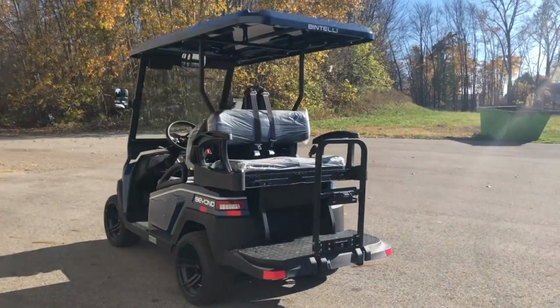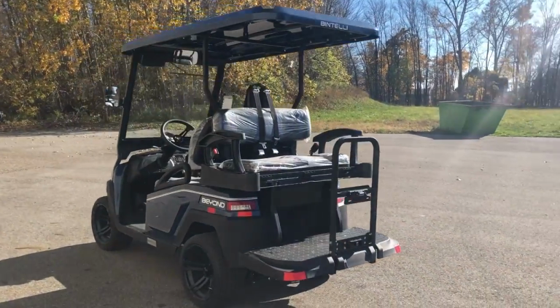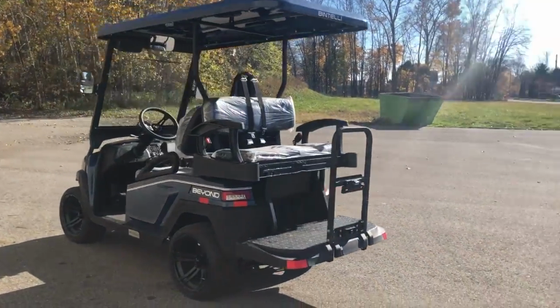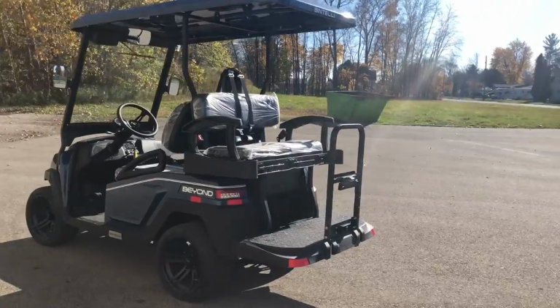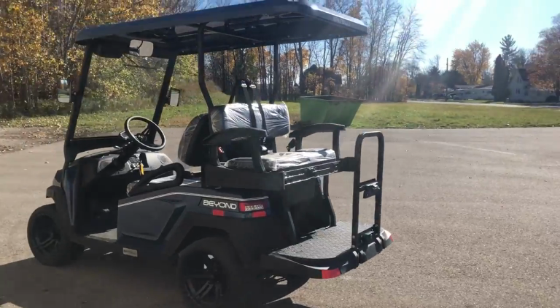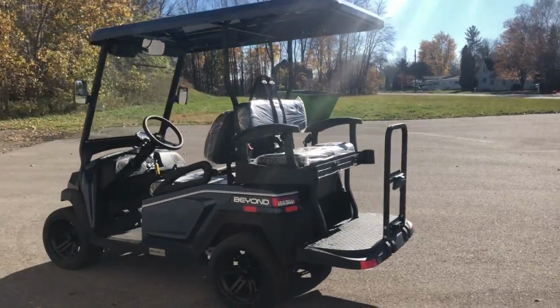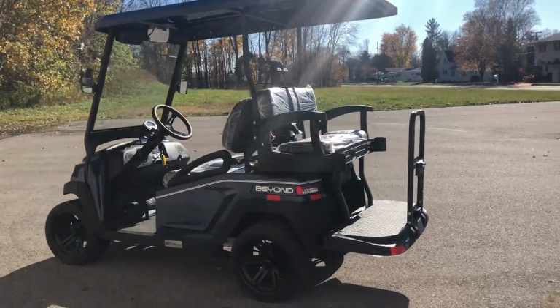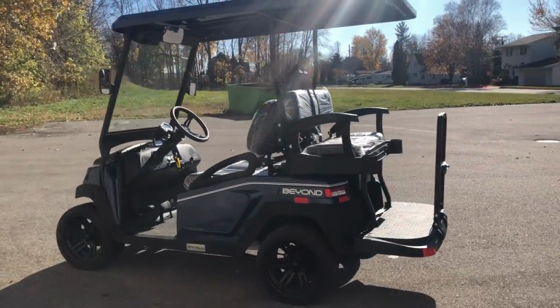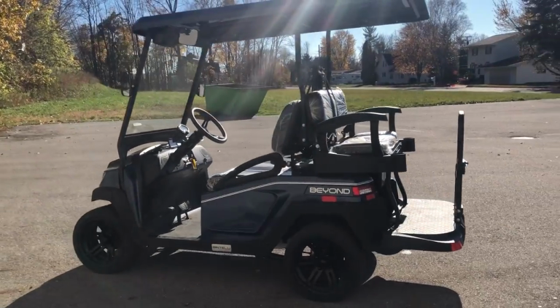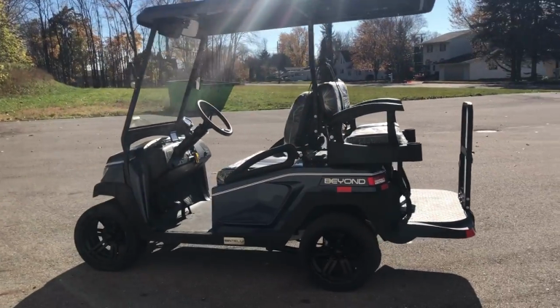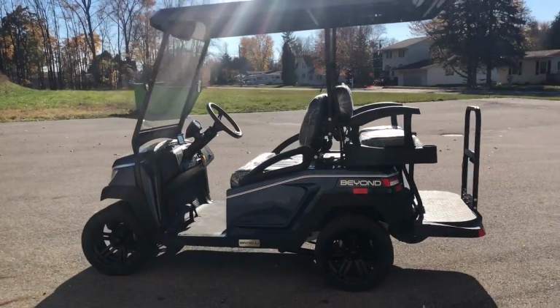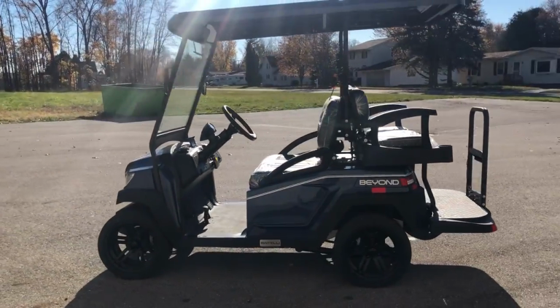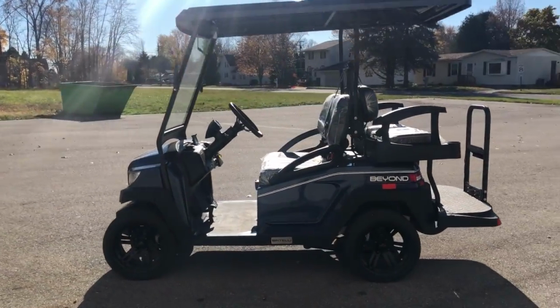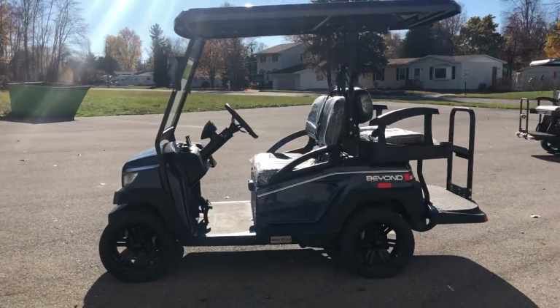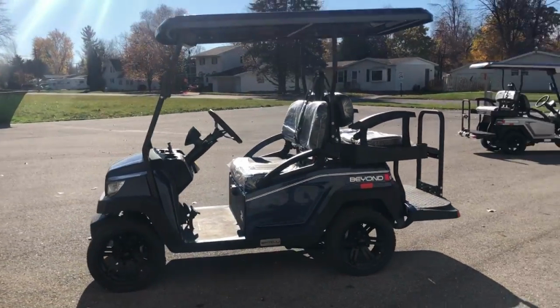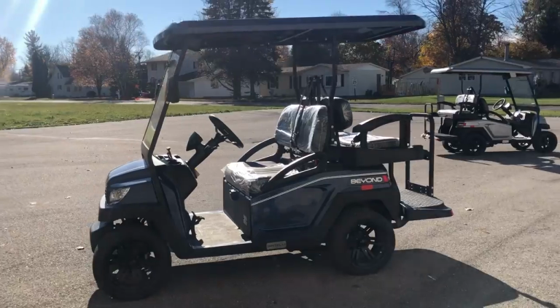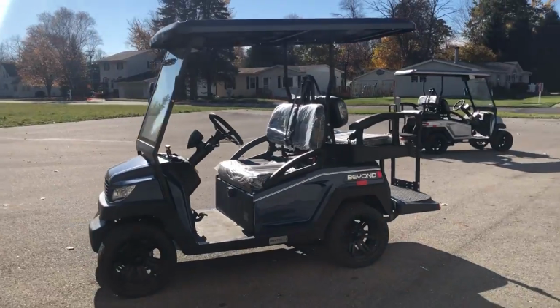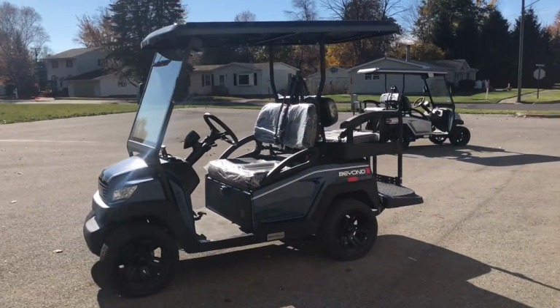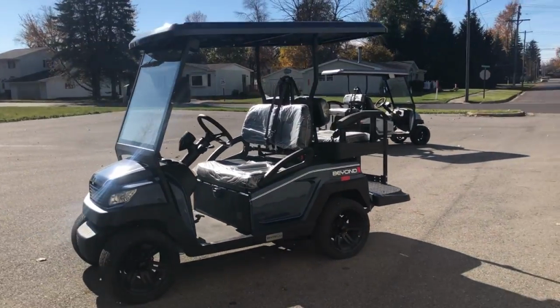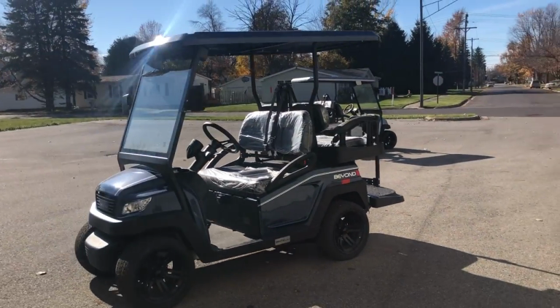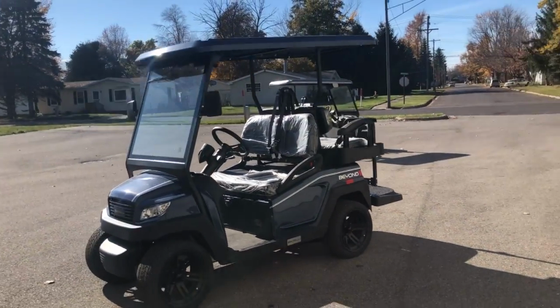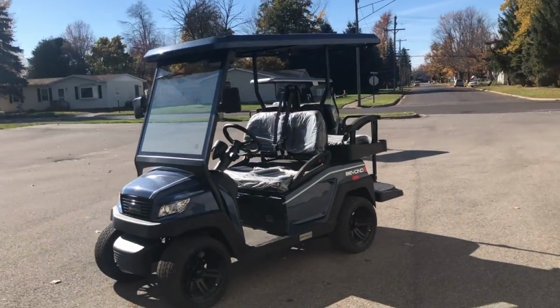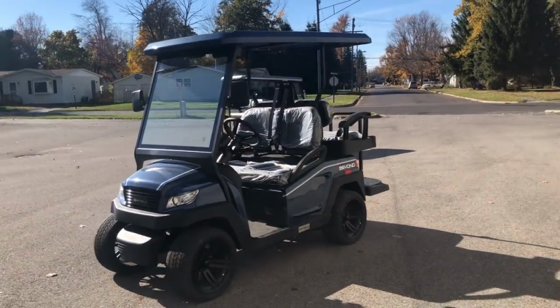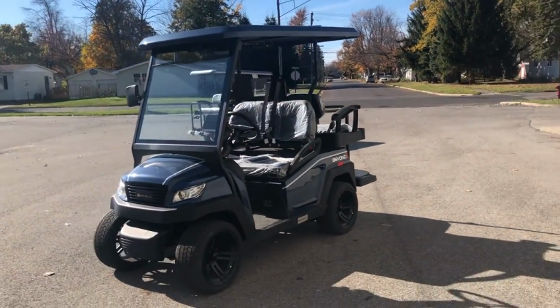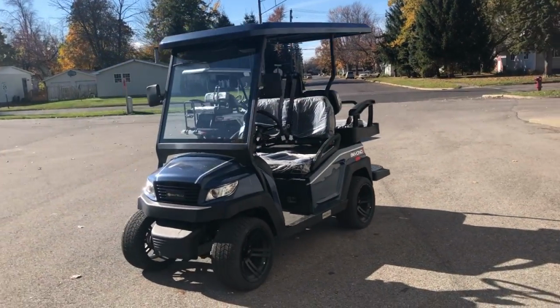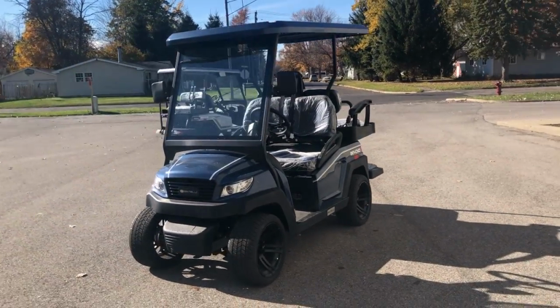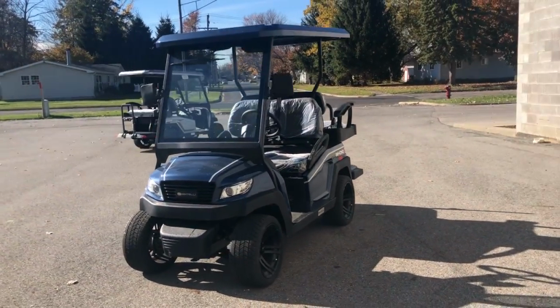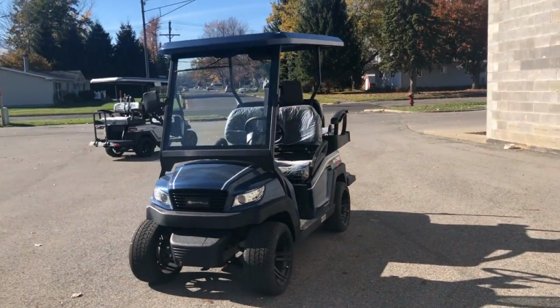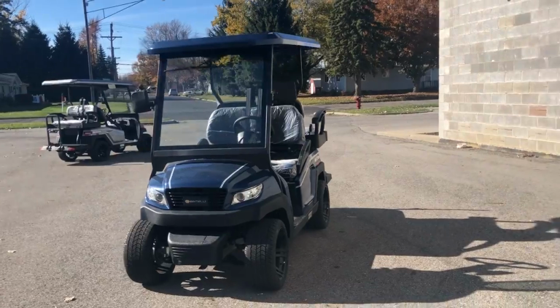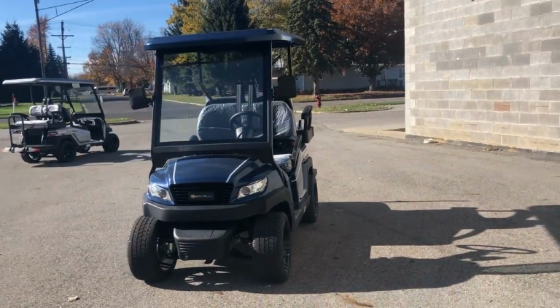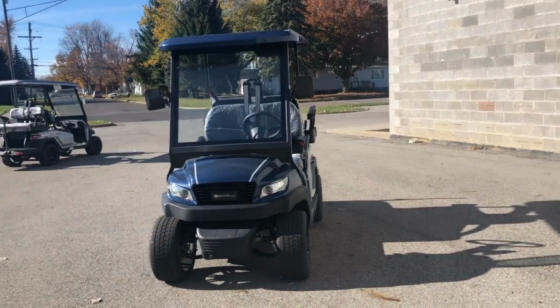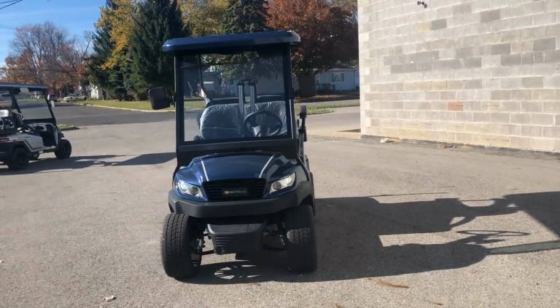You can put a plate on this thing and ride it on the road just like a car. They got 25 miles an hour and they've got a 40 mile range on the charge. So you can really get out there and tear up the streets on a Ben Kelly Beyond.